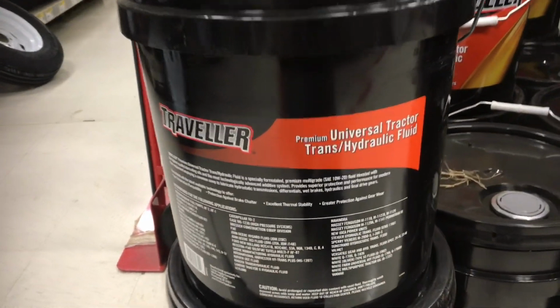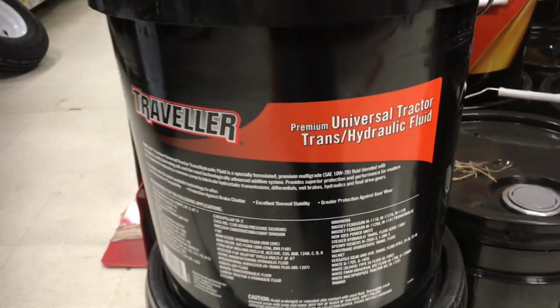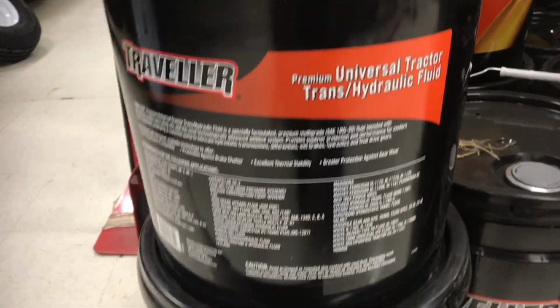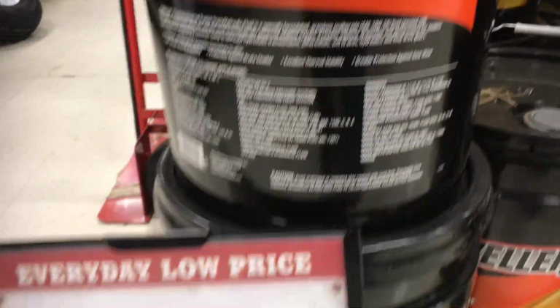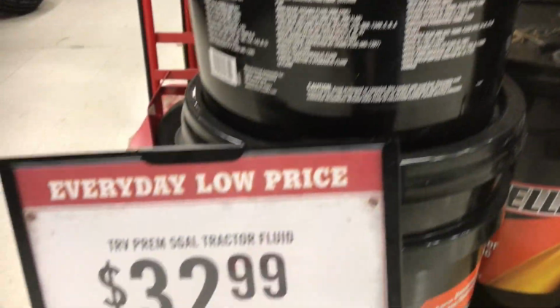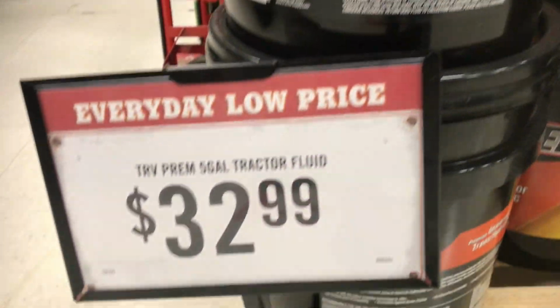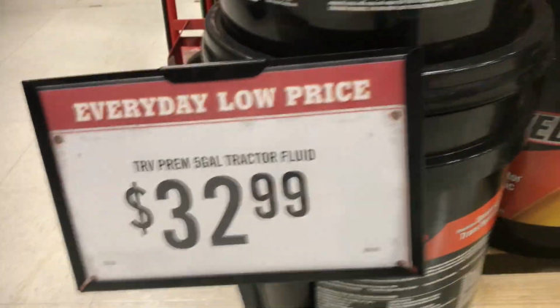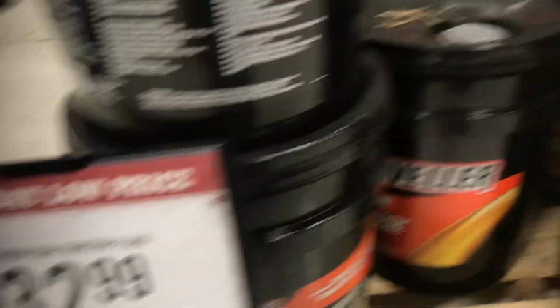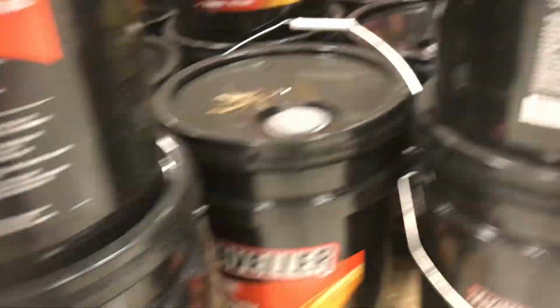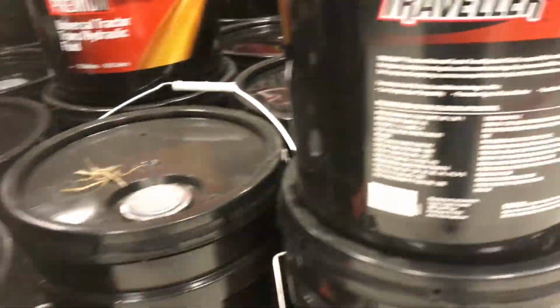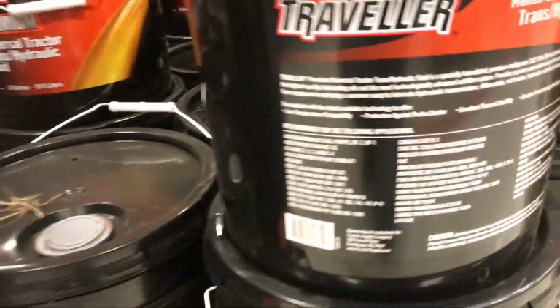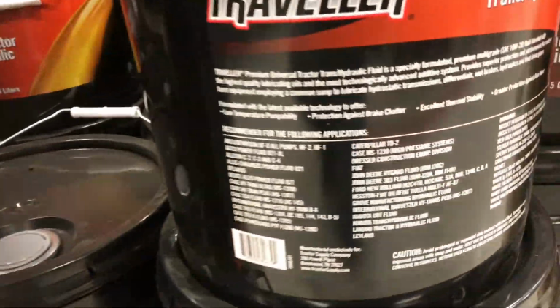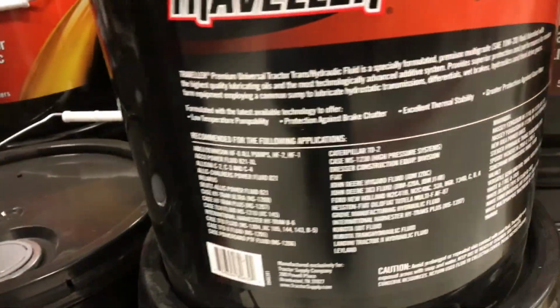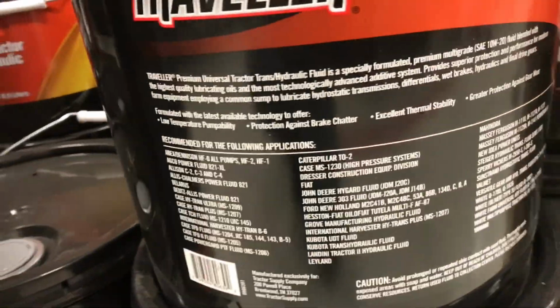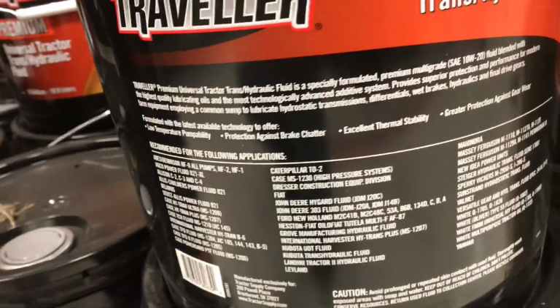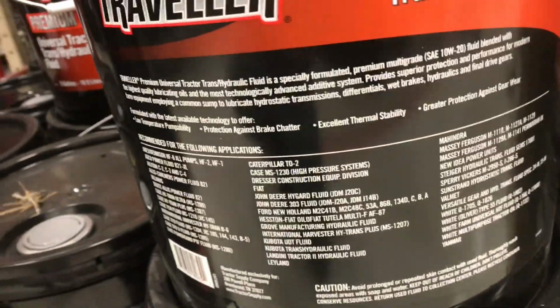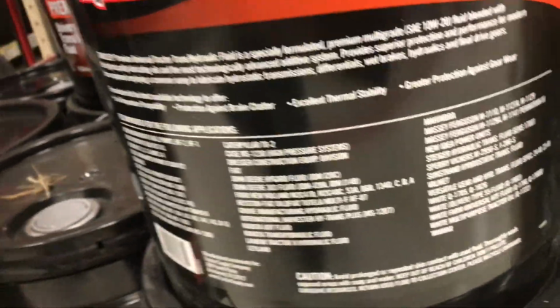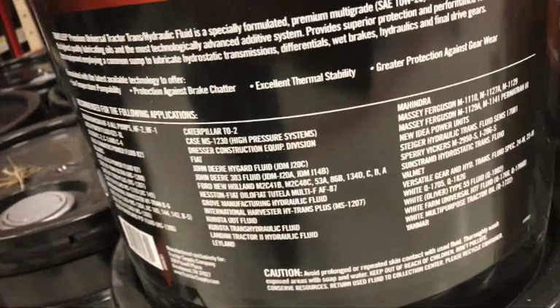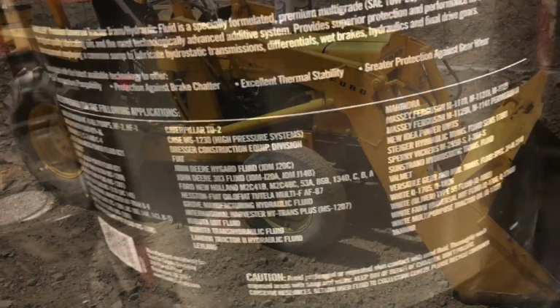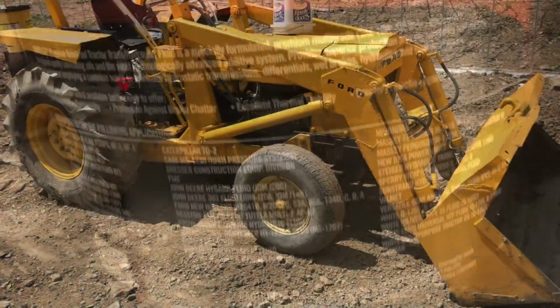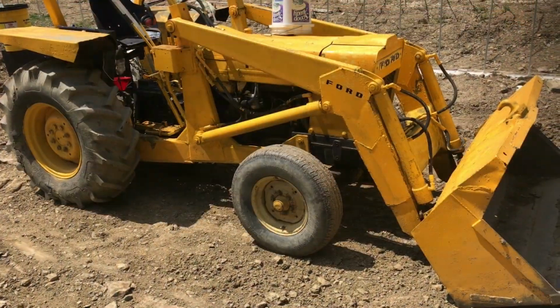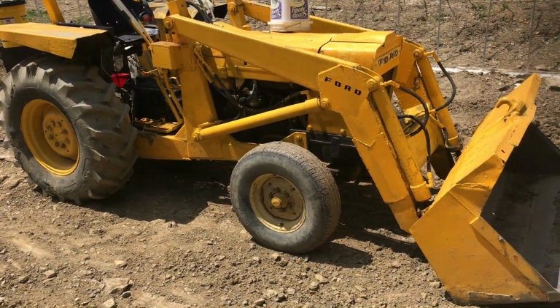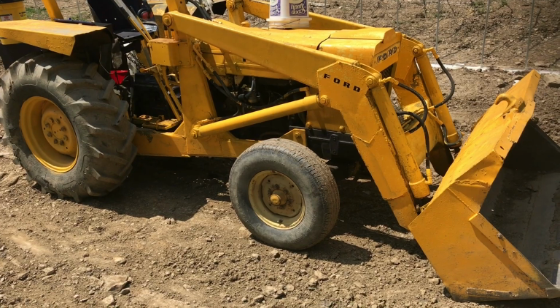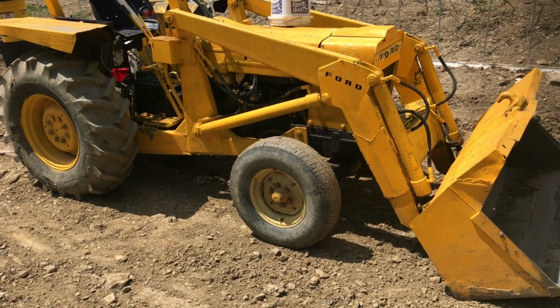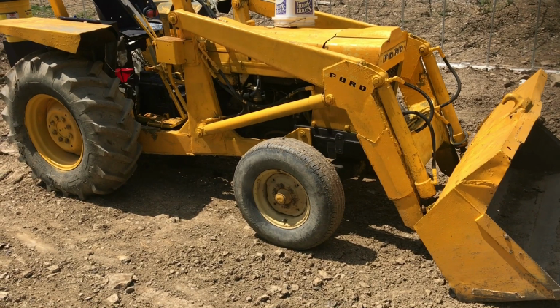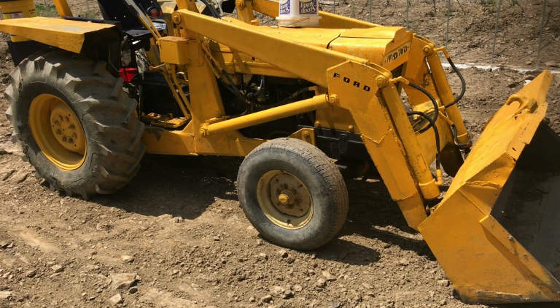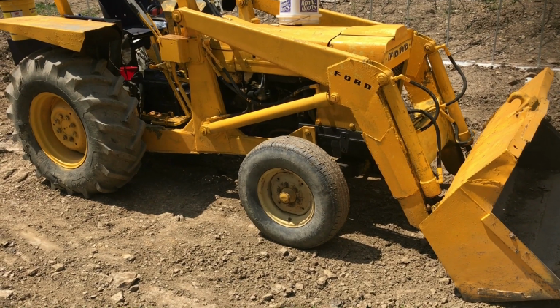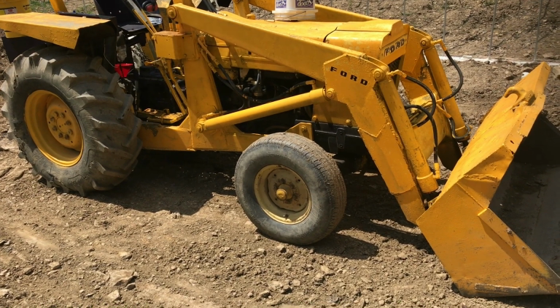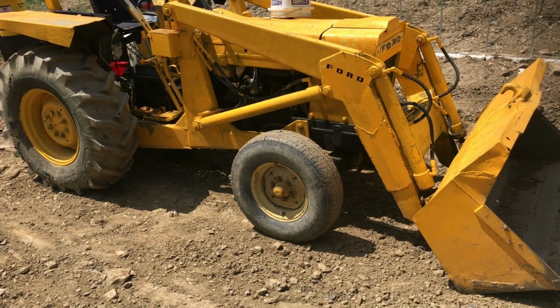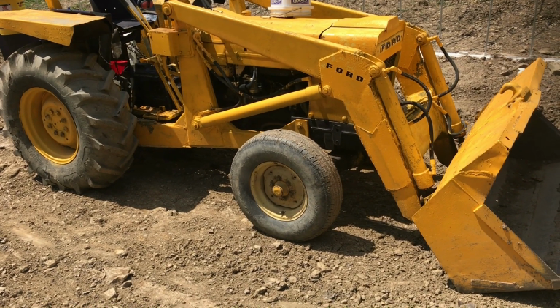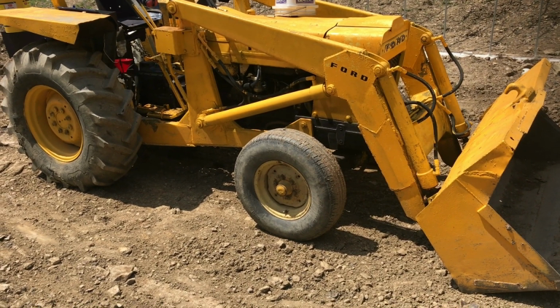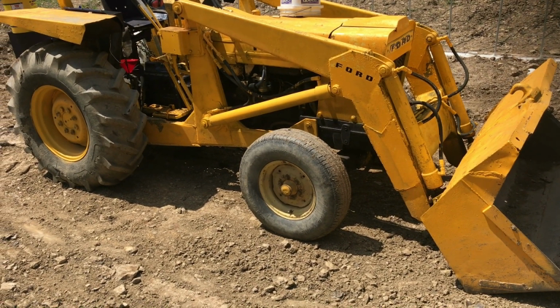Tractor Supply sells the correct spec of transmission fluid for this tractor. I hope this video was useful — if it was, don't forget to like and subscribe, and we'll see you next time.